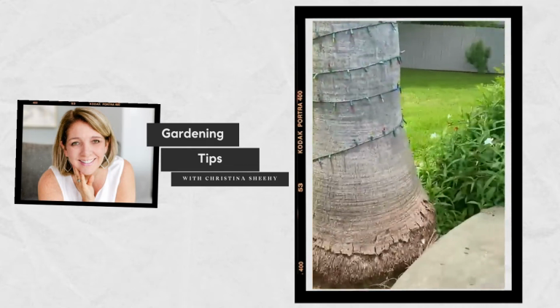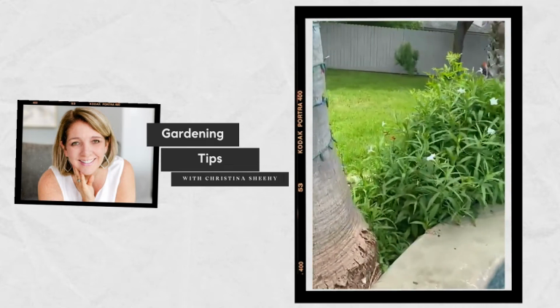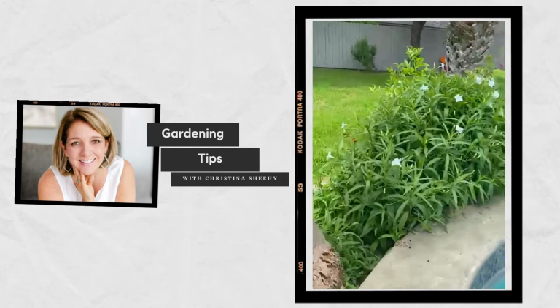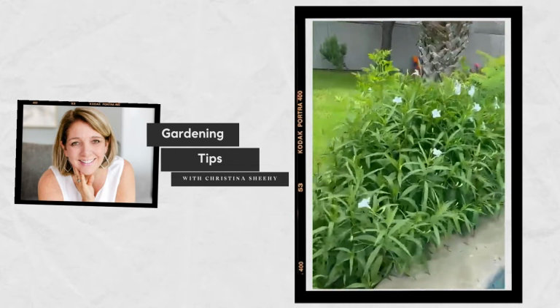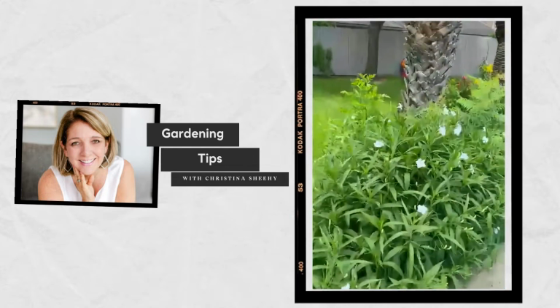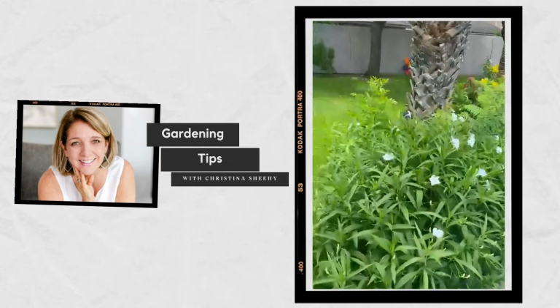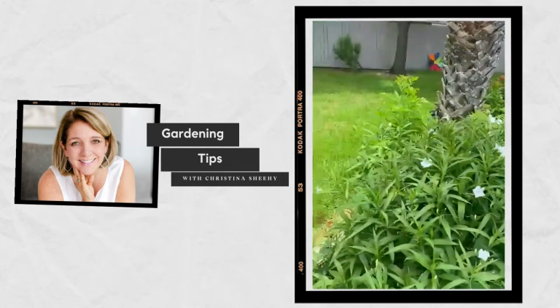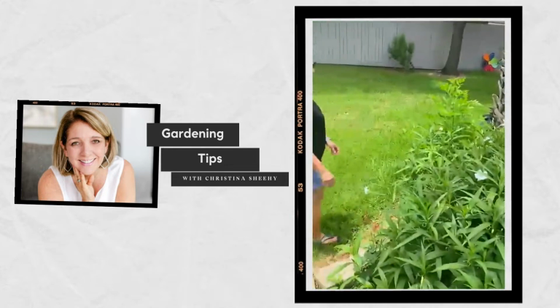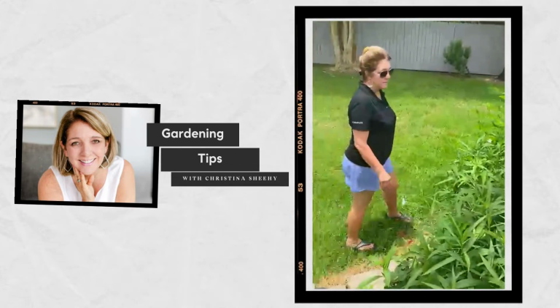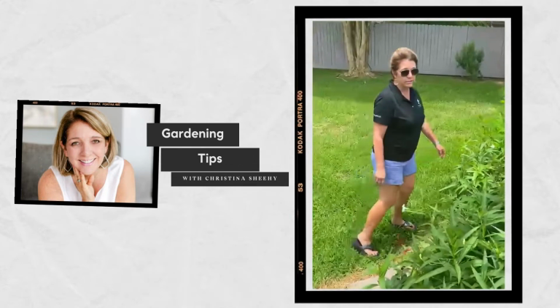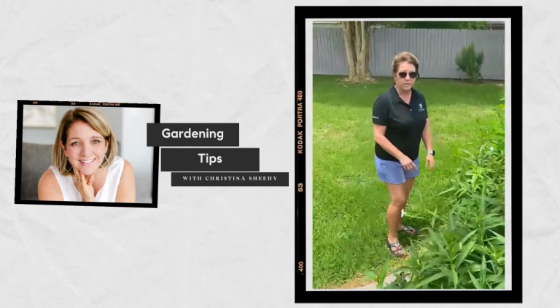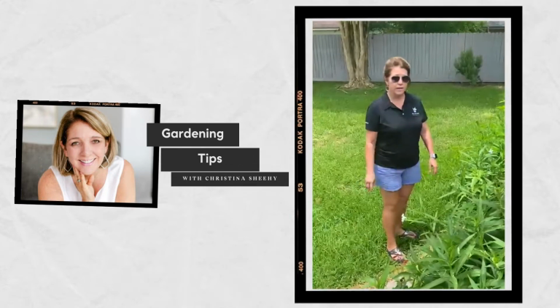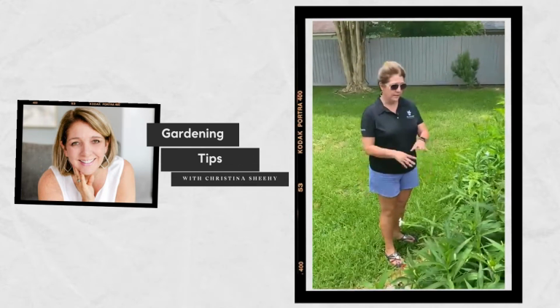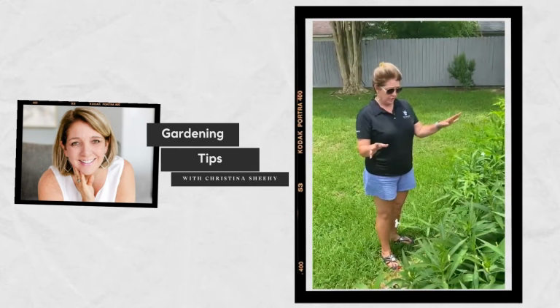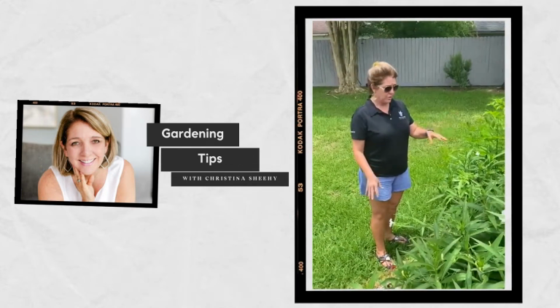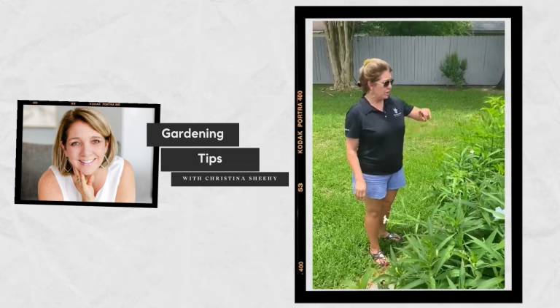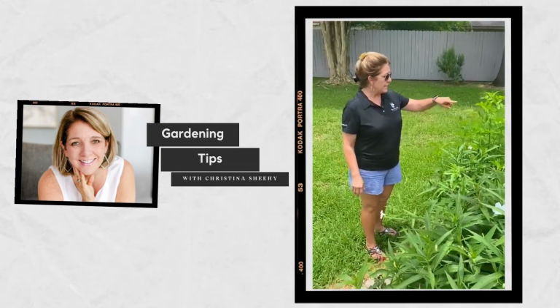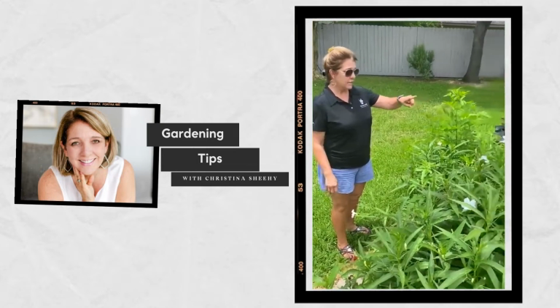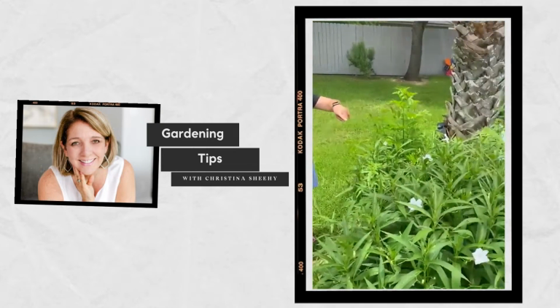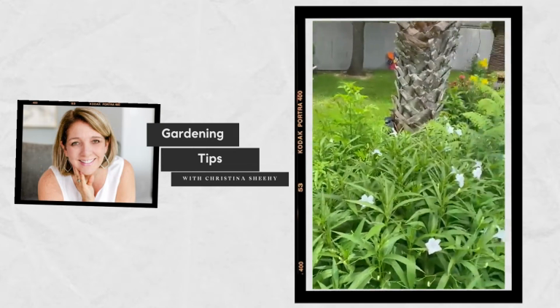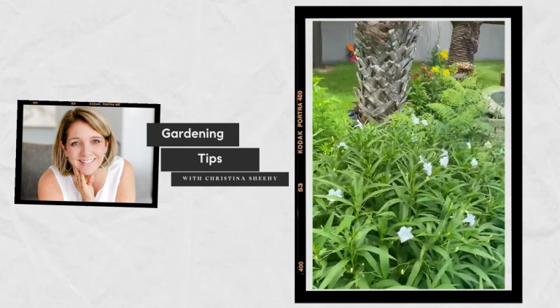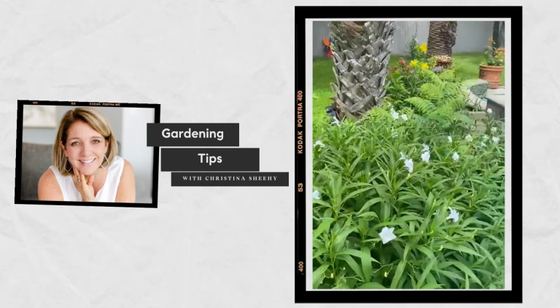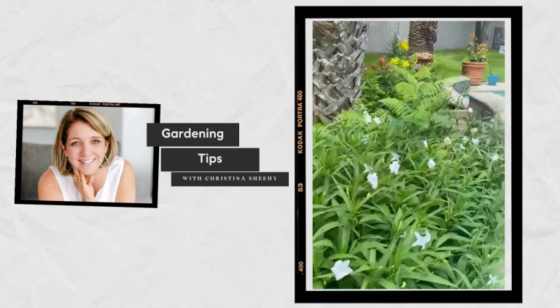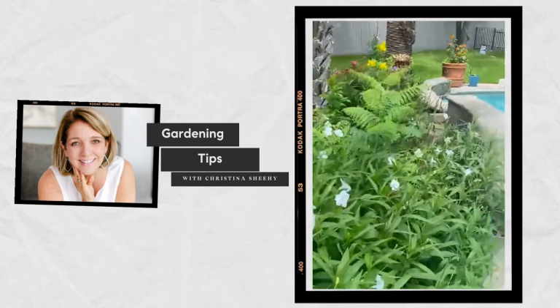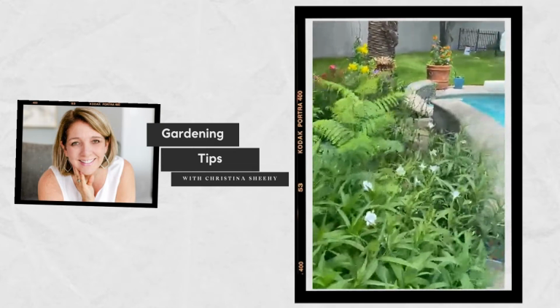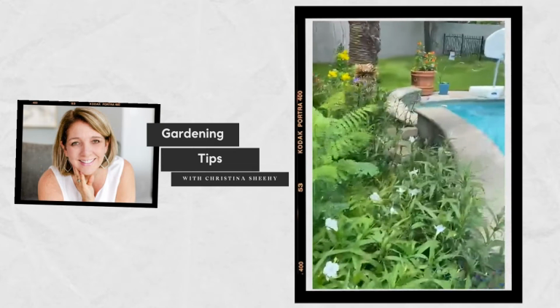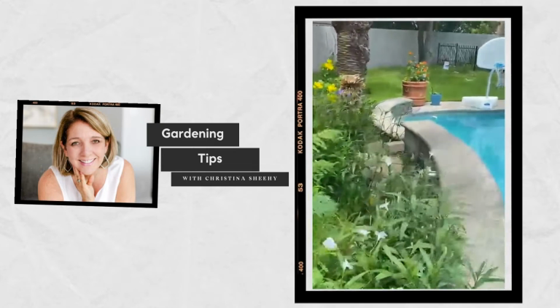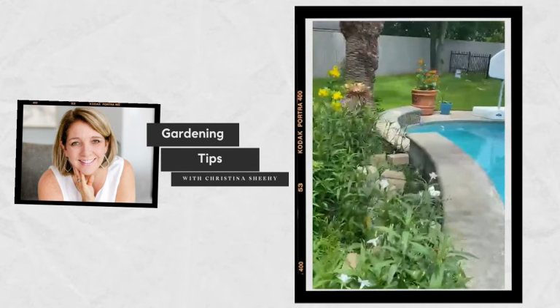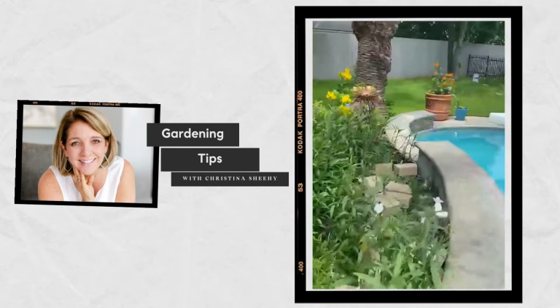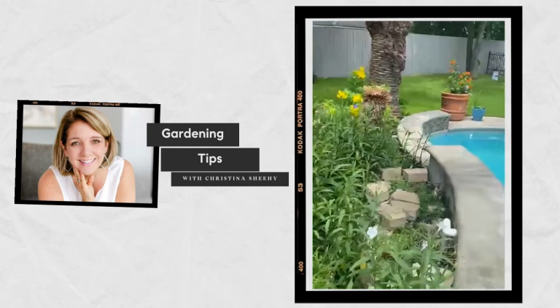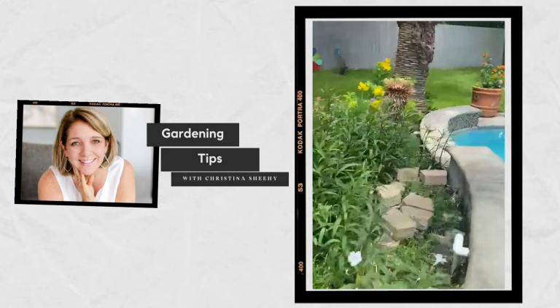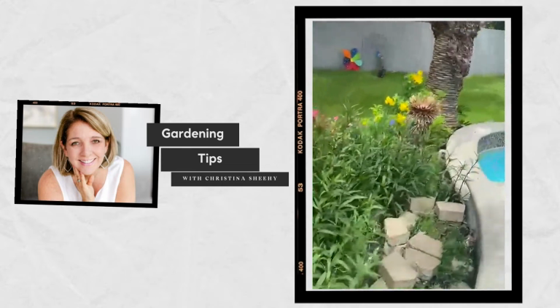Over here we have the Mexican petunia, which I also like because it covers a lot of ground, grows tall, and it comes in white and a purple bloom over here. Also heat tolerant.